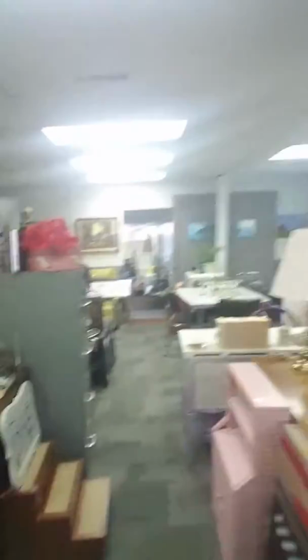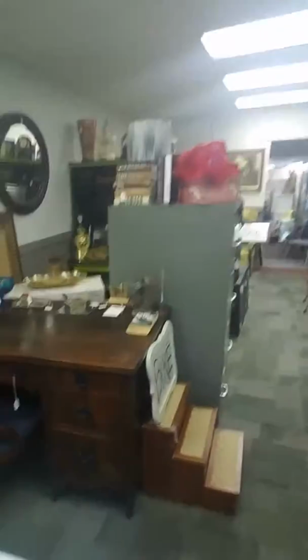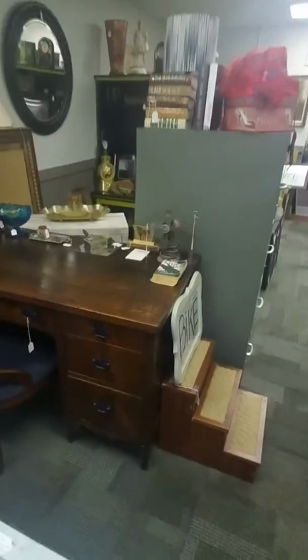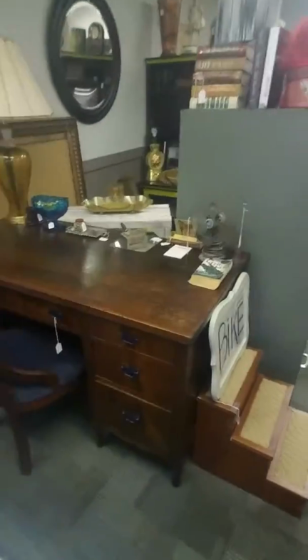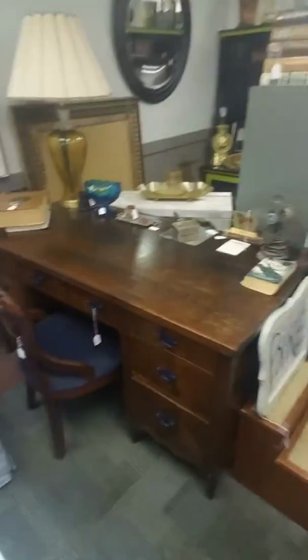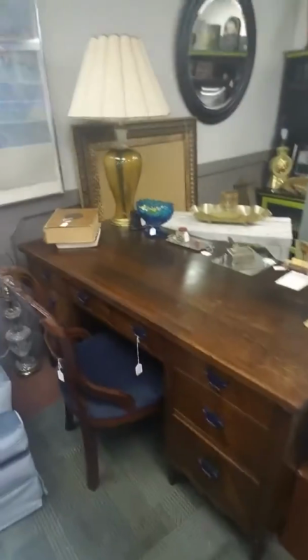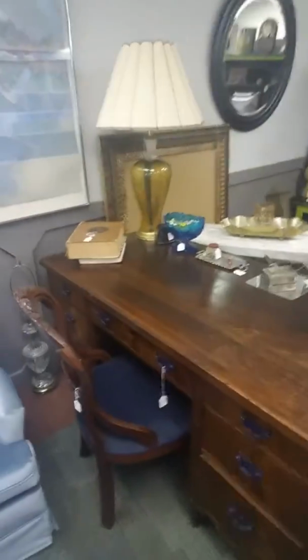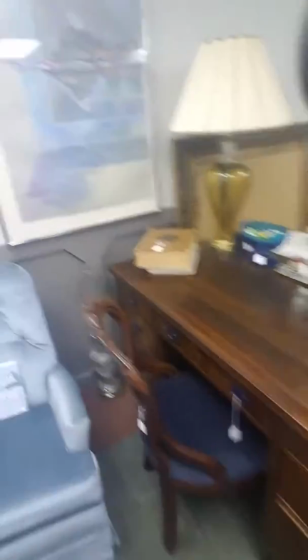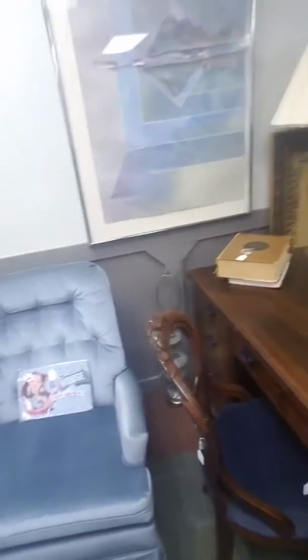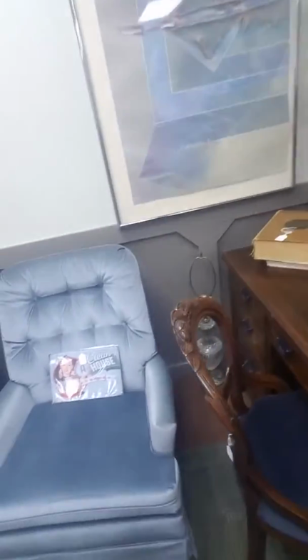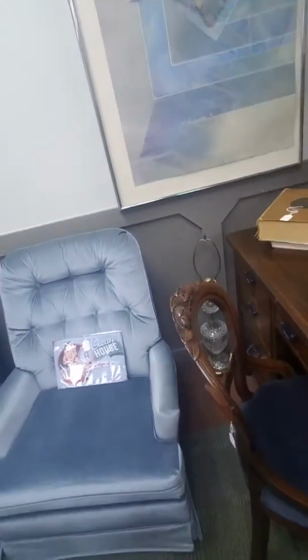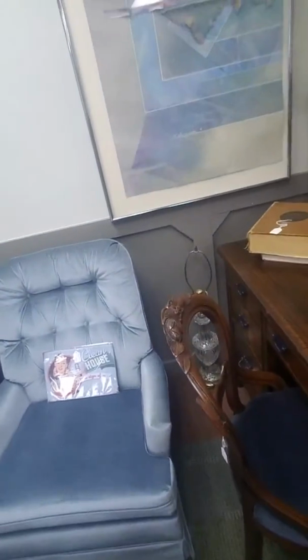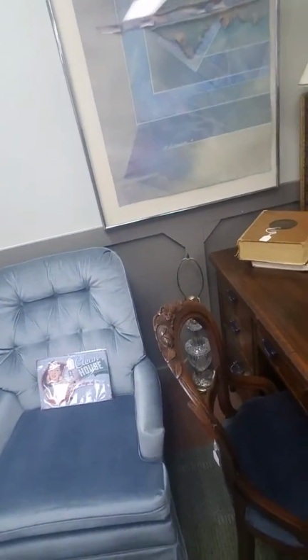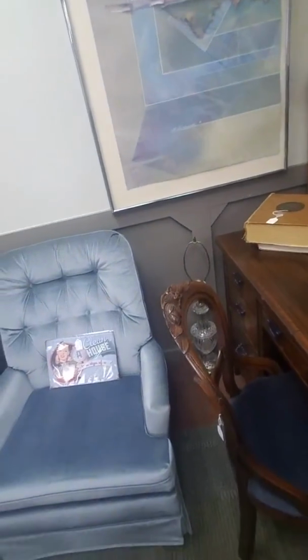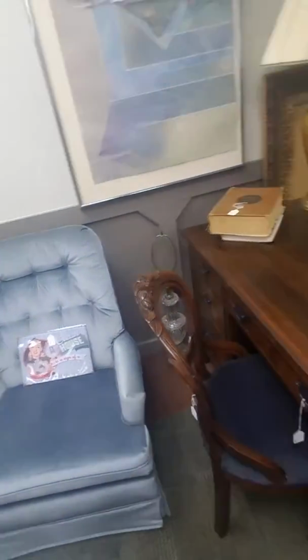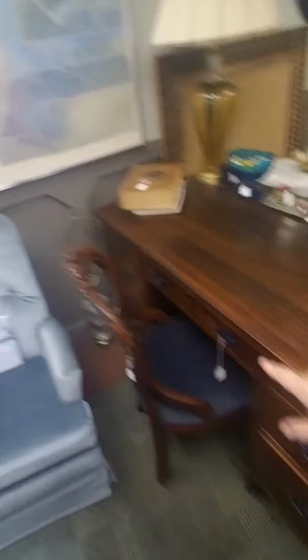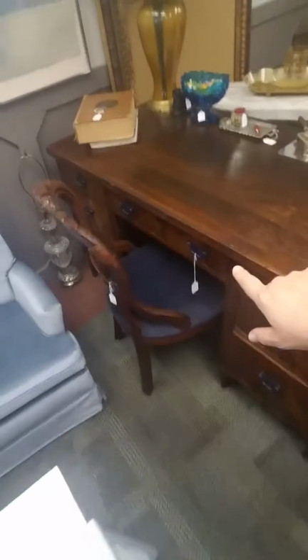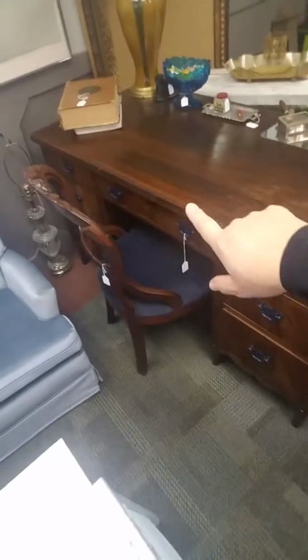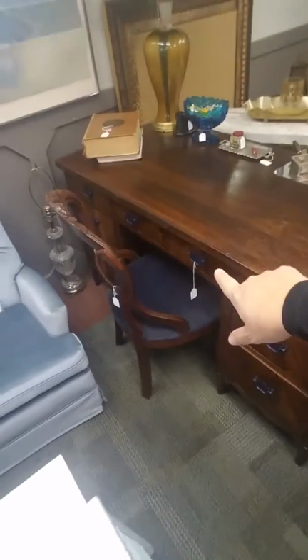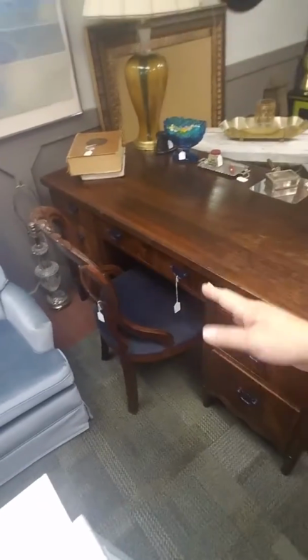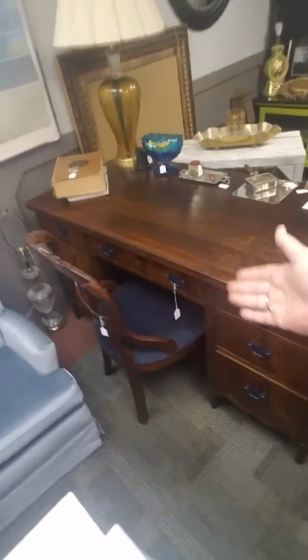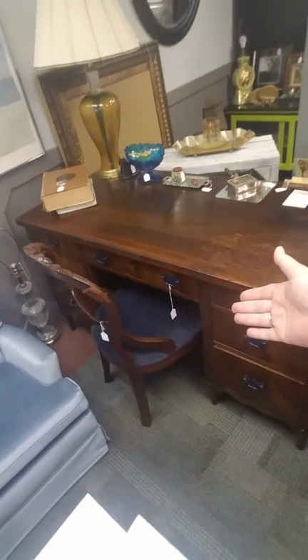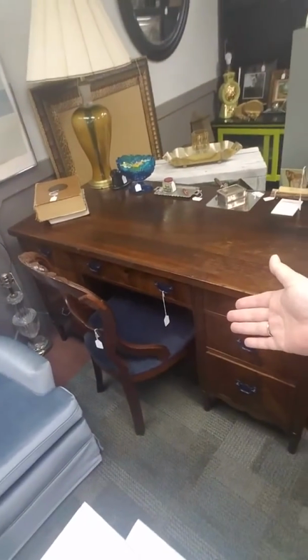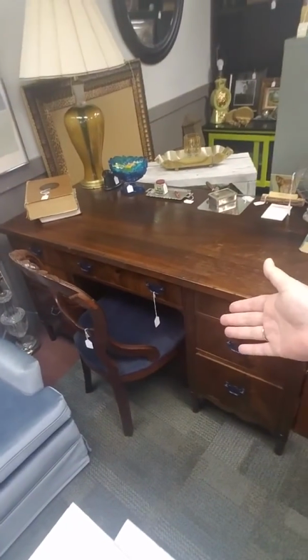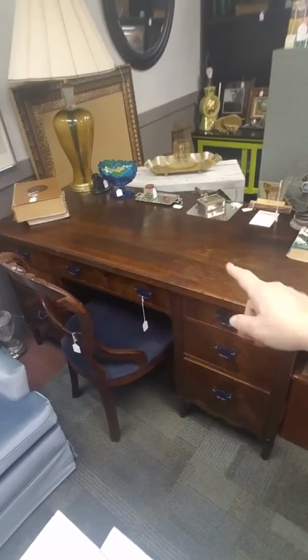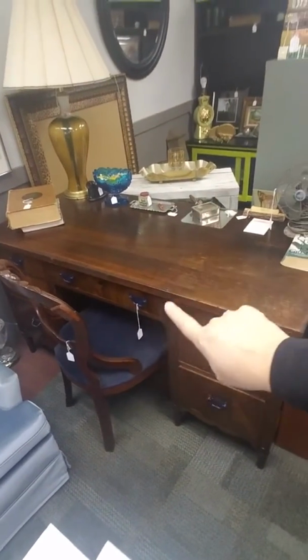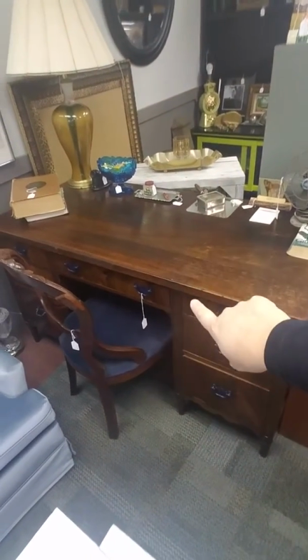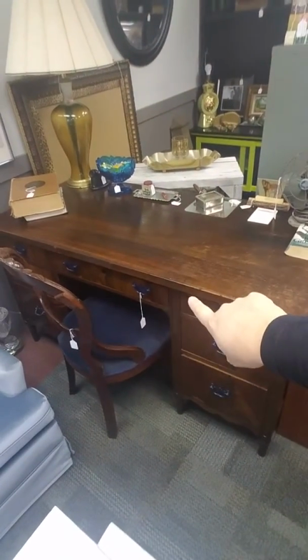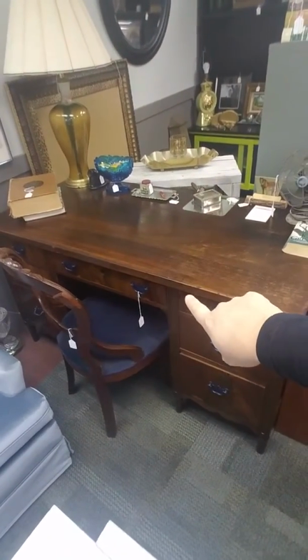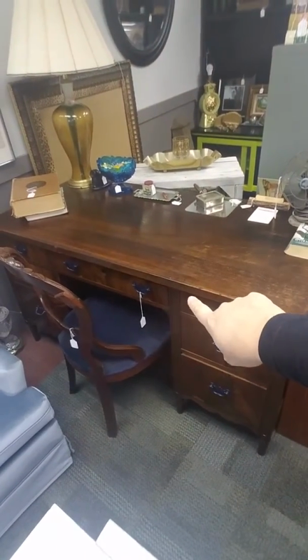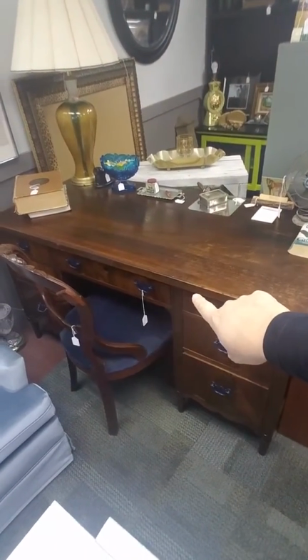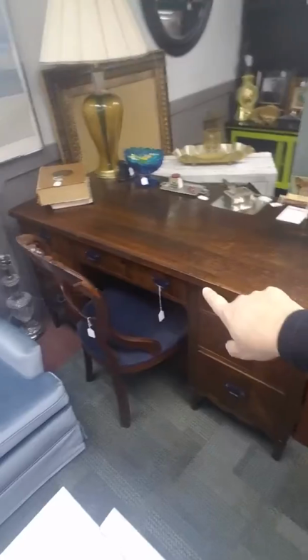Another big piece that I love is this gorgeously redone desk. It's got 7 drawers, it comes with the matching chair, and there's an option to put a lock in the middle.